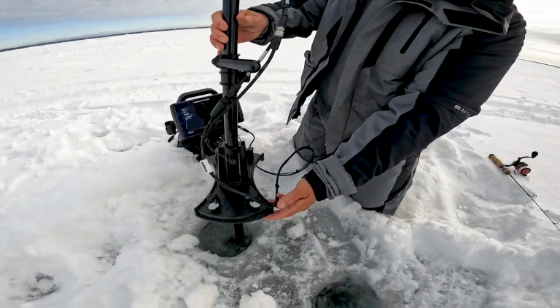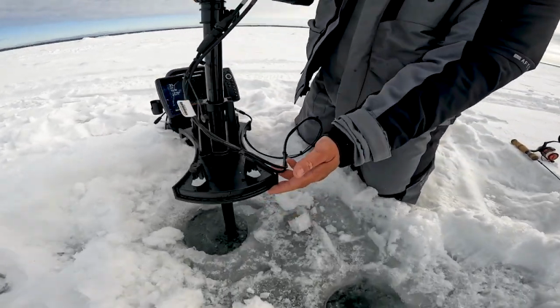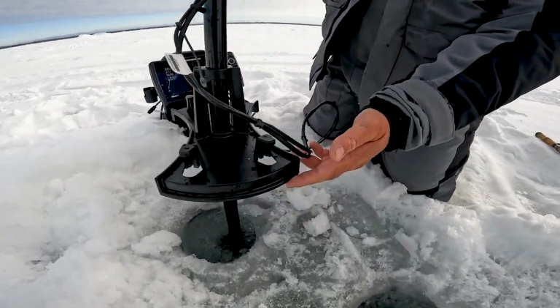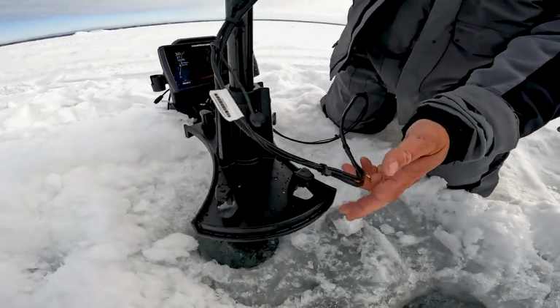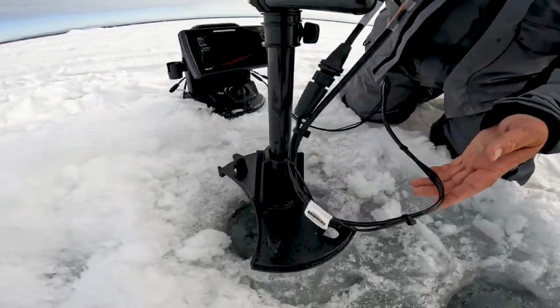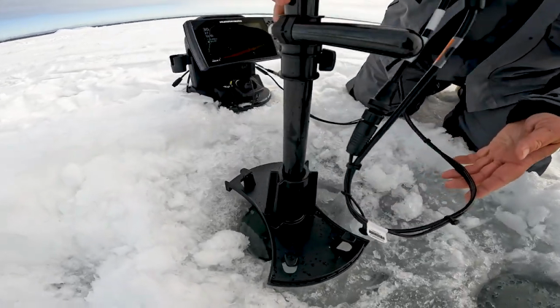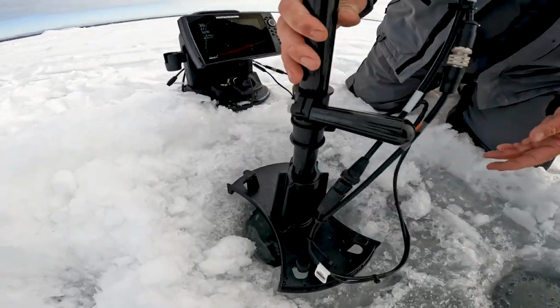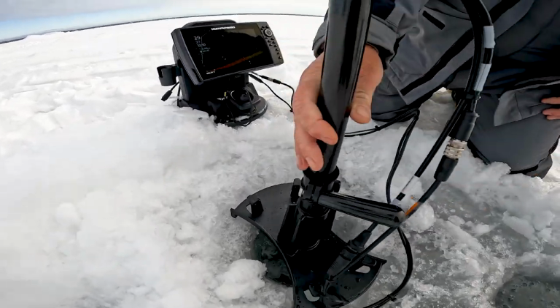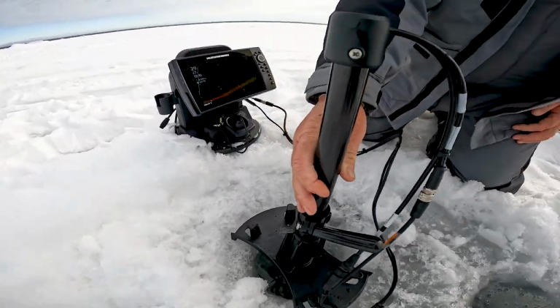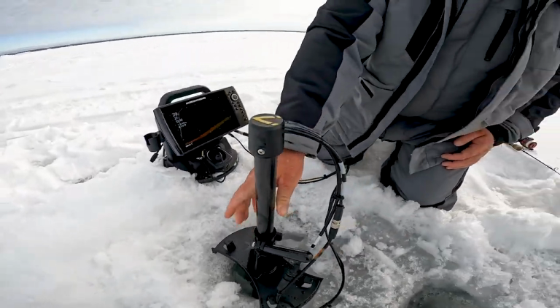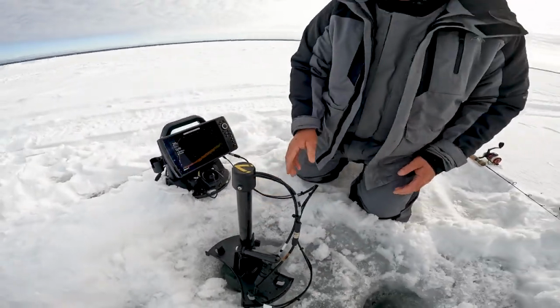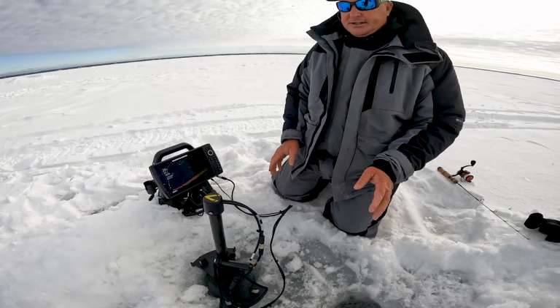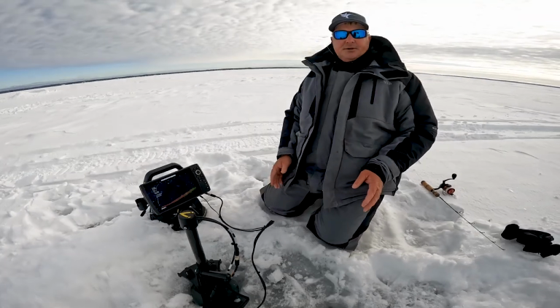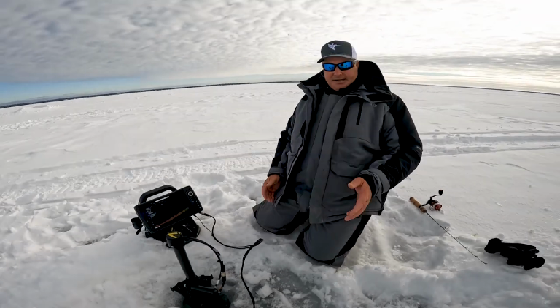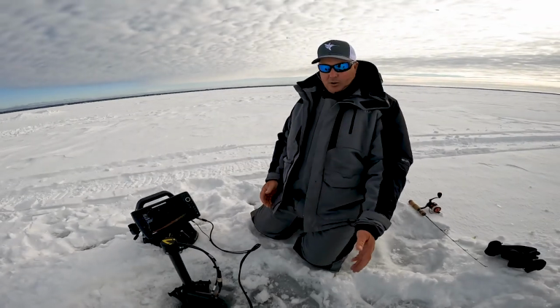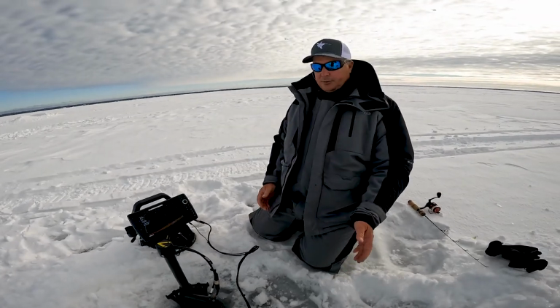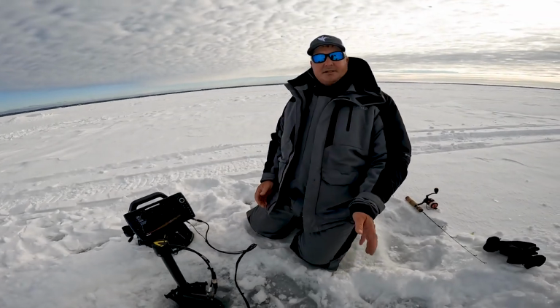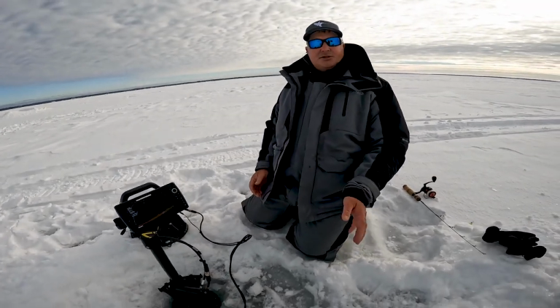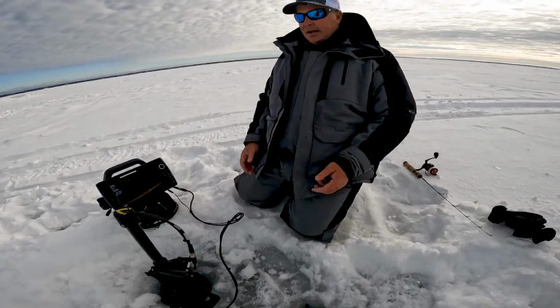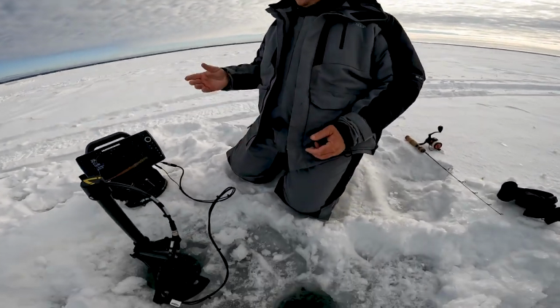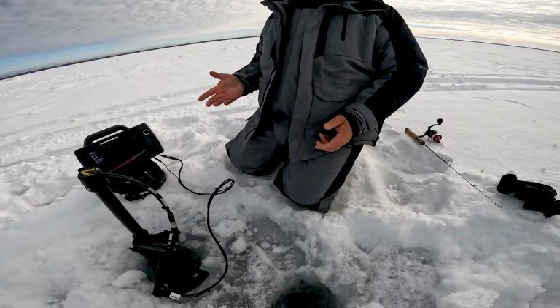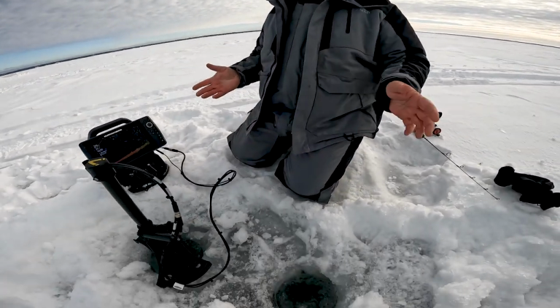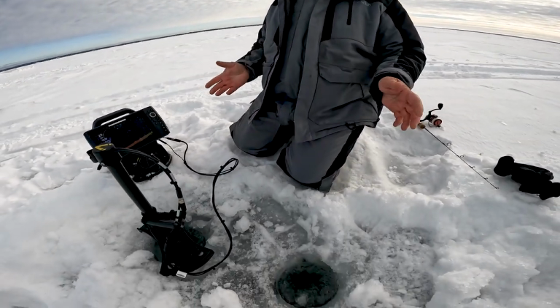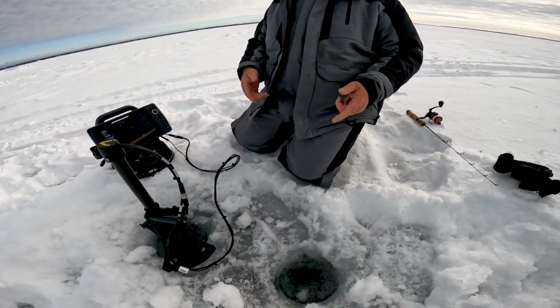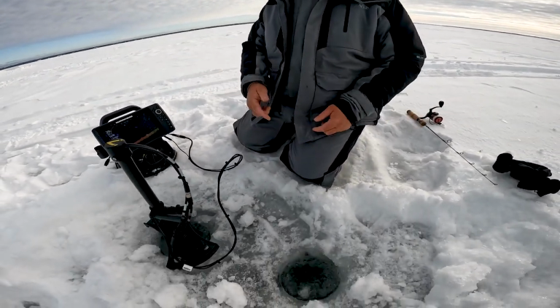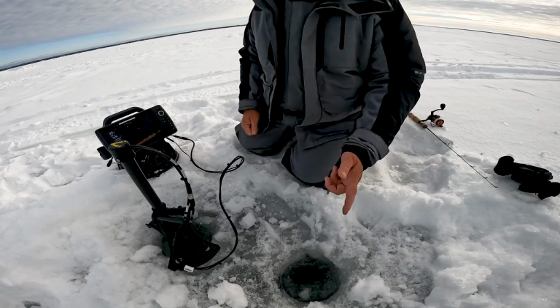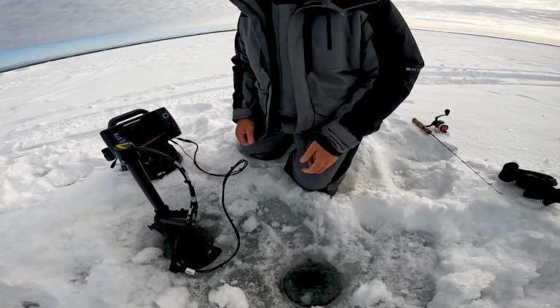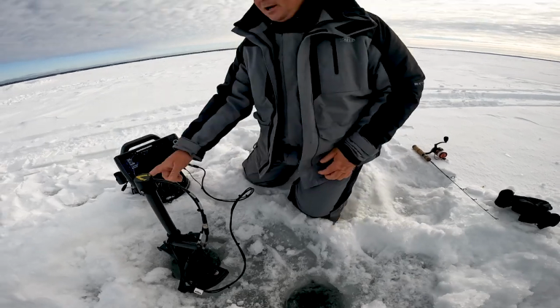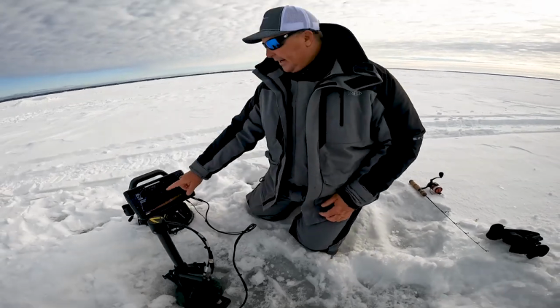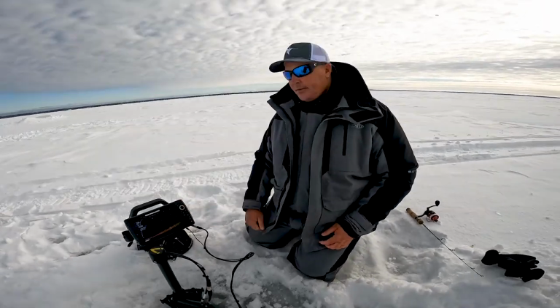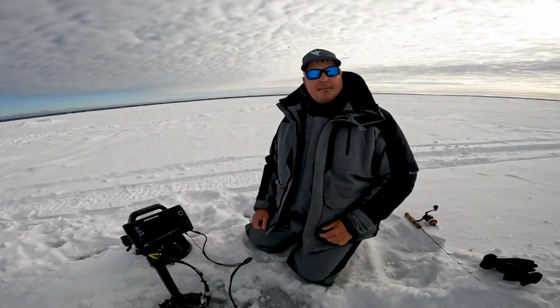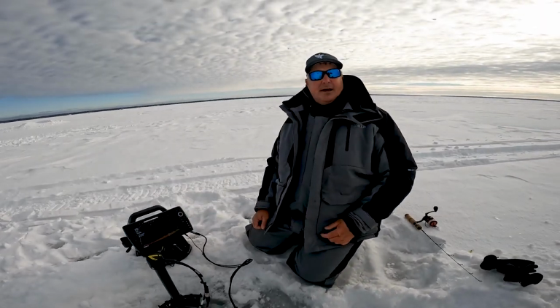It's a real nice platform to set right here on the ice — it covers the hole. What I like to do is have a hole drilled right beside this one, so when I want to get set up all I have to do is drop my jig here and I can see it right on my Mega Live.